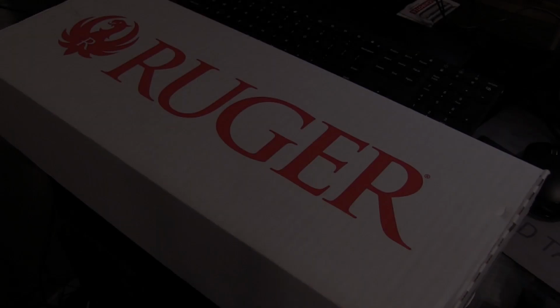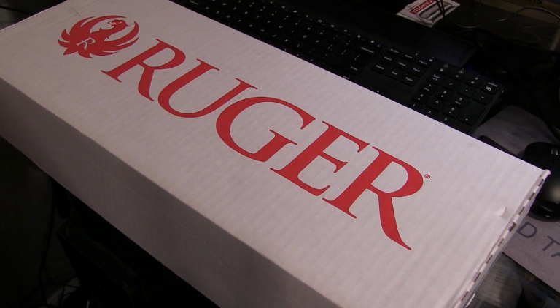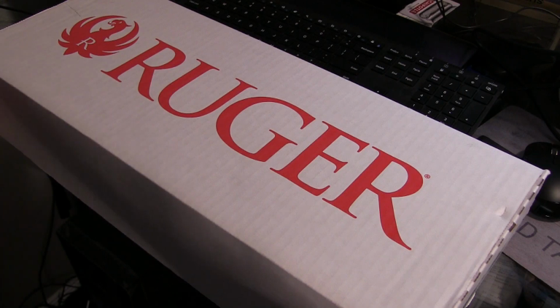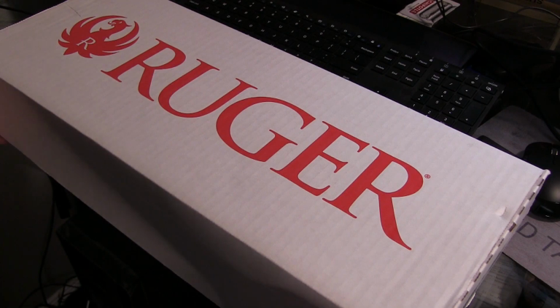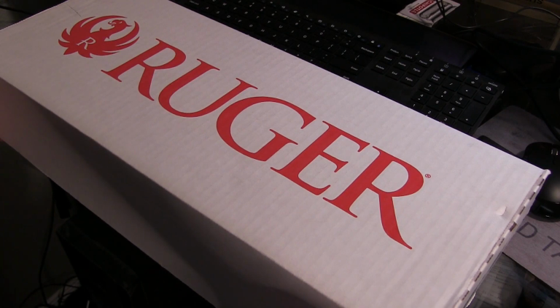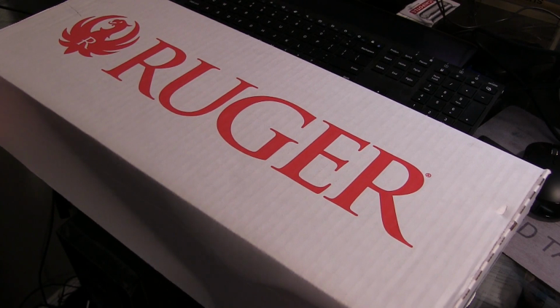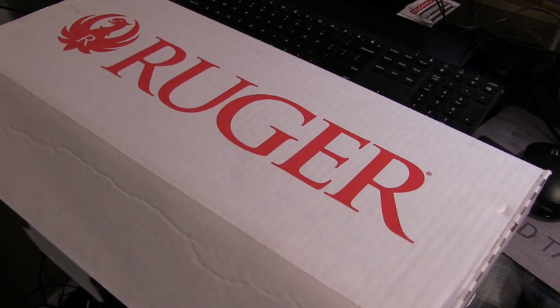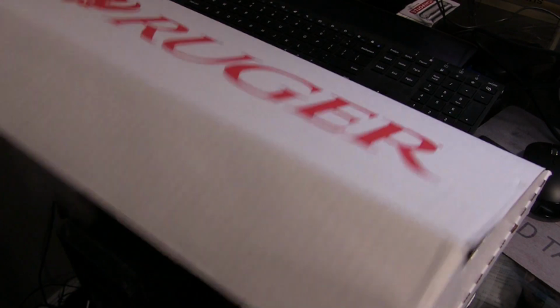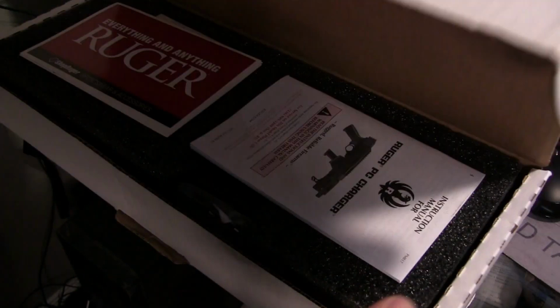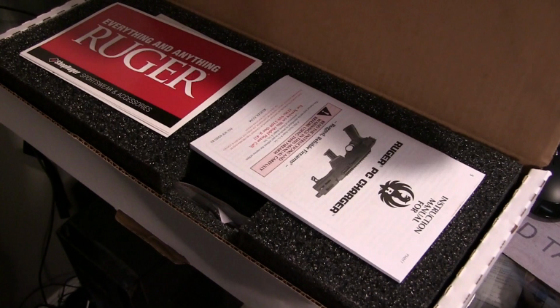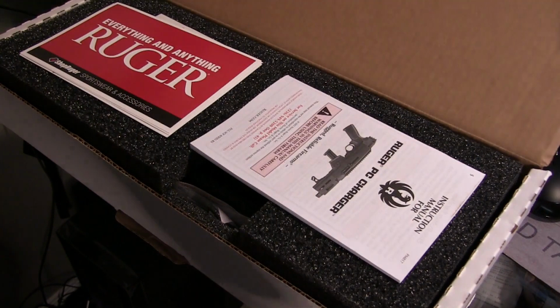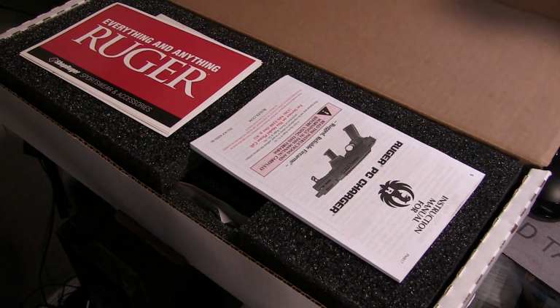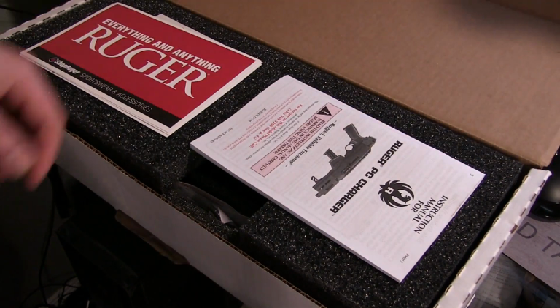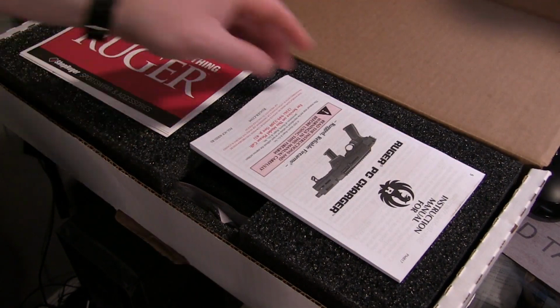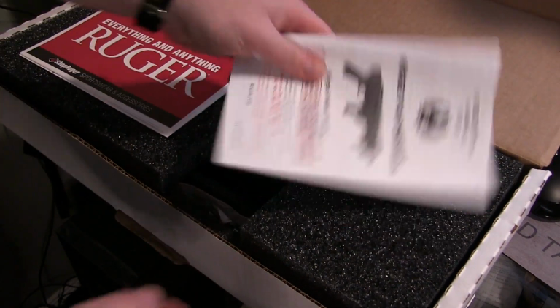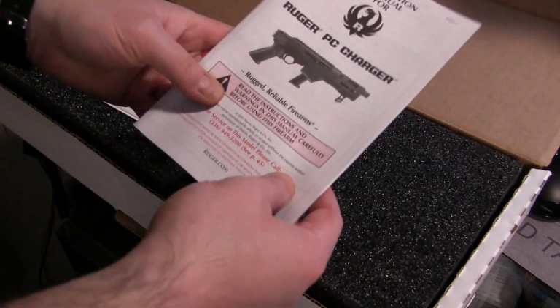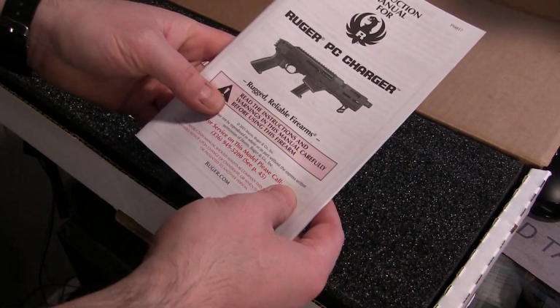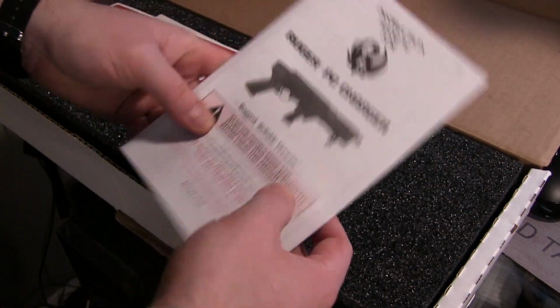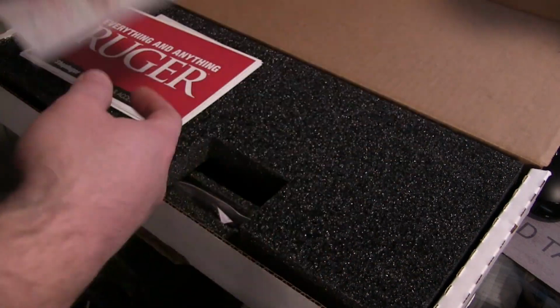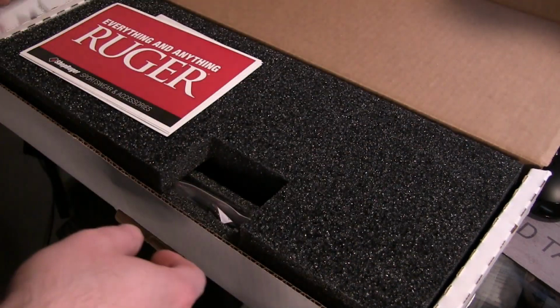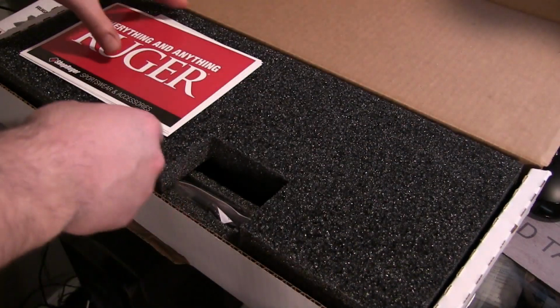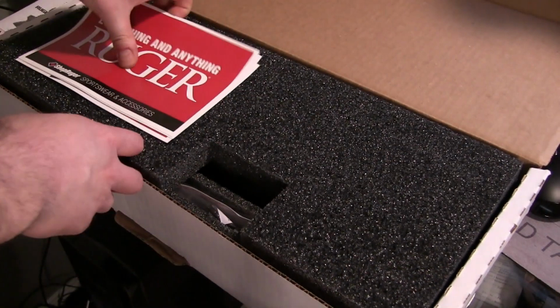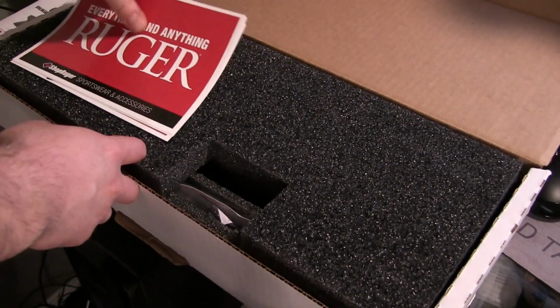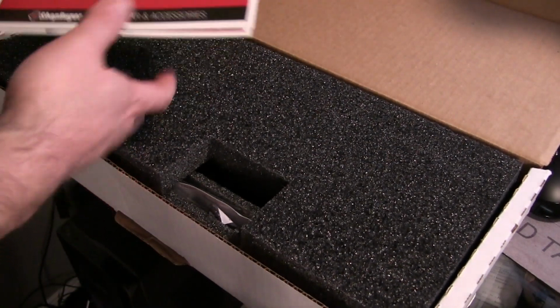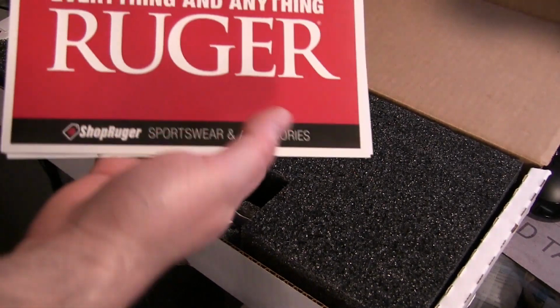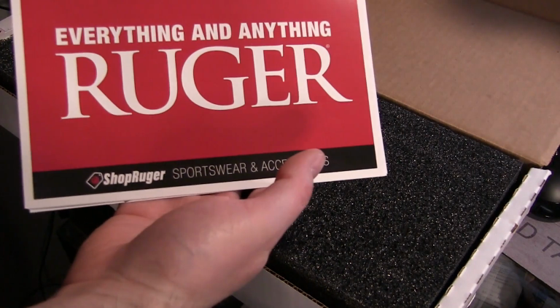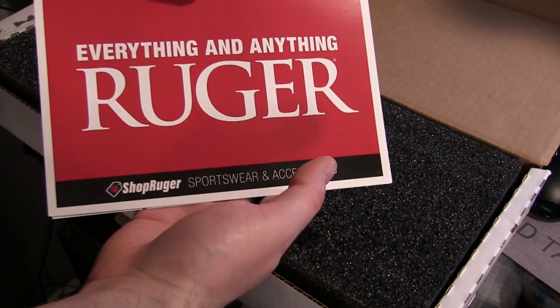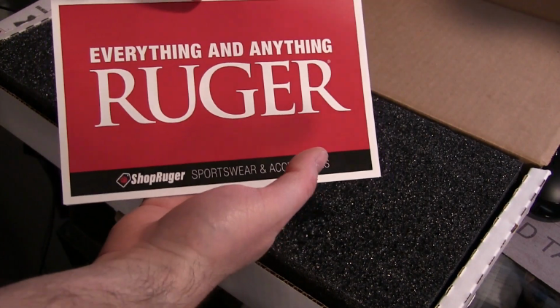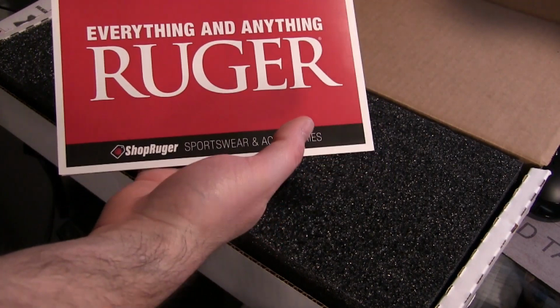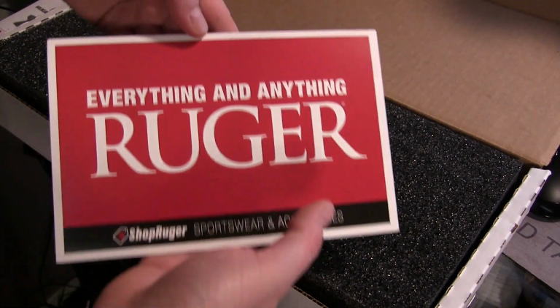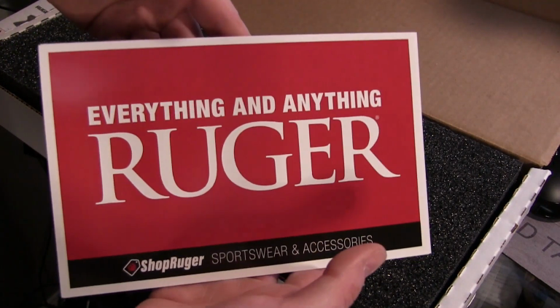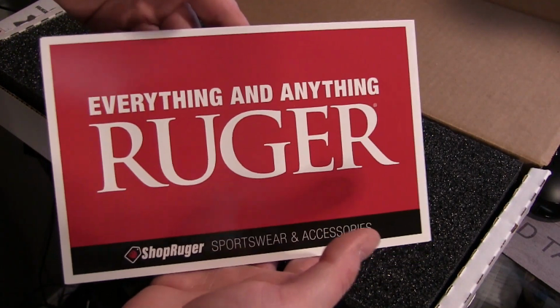Alright, let's open this bad boy up and see what we got. Got your user manual, and anything and everything Ruger, of course.